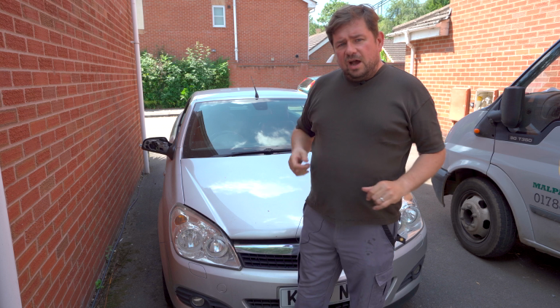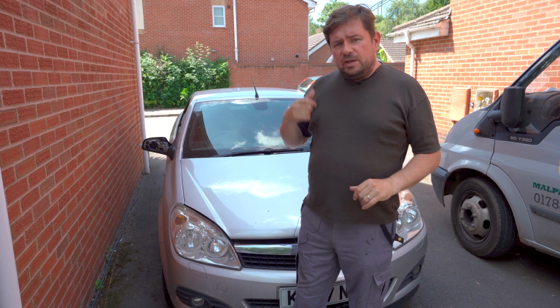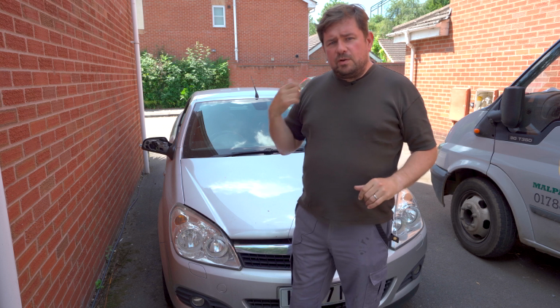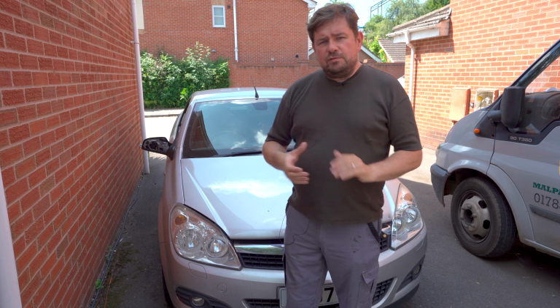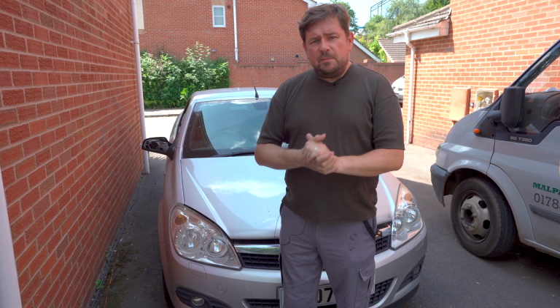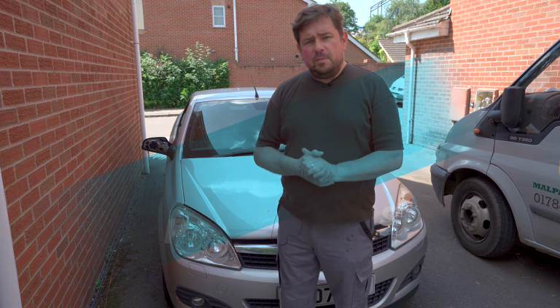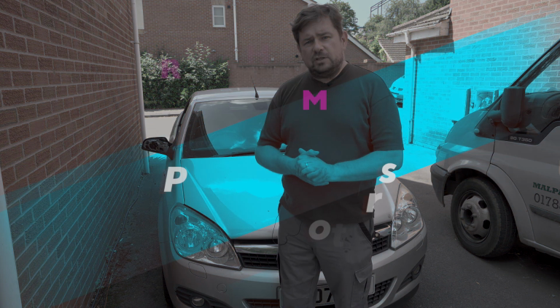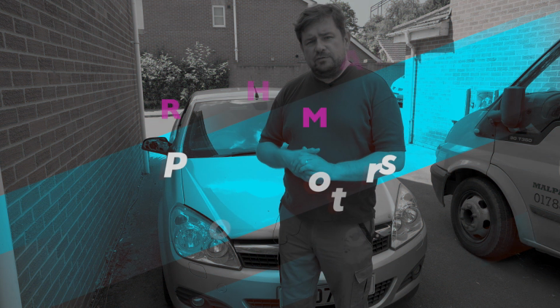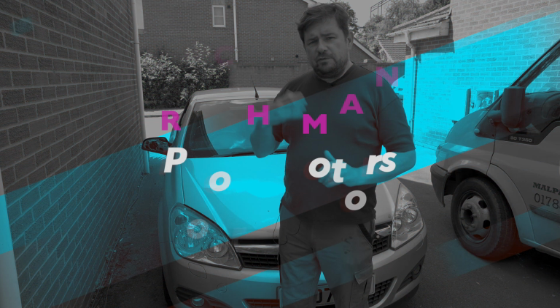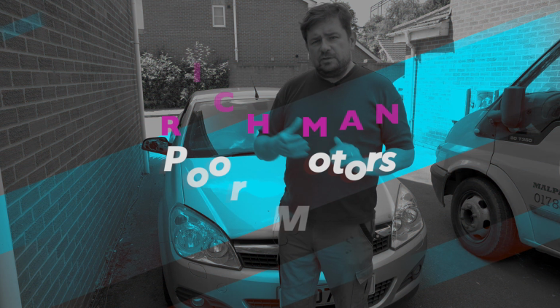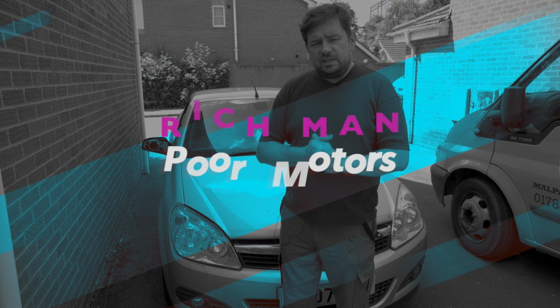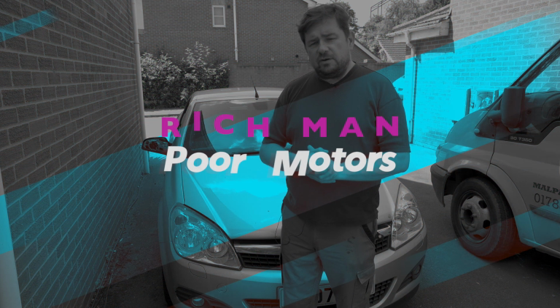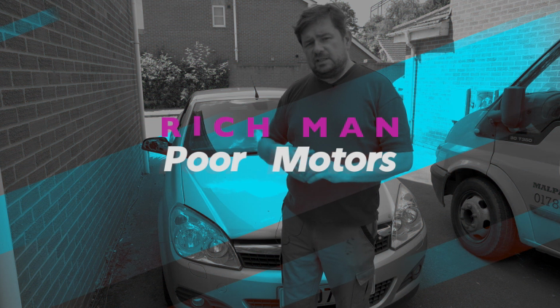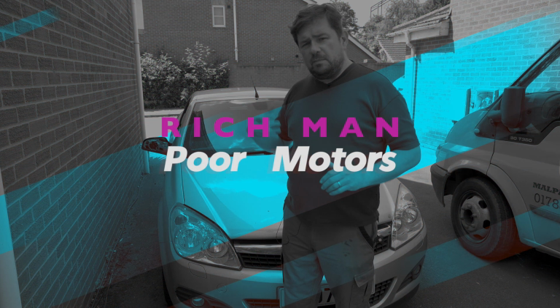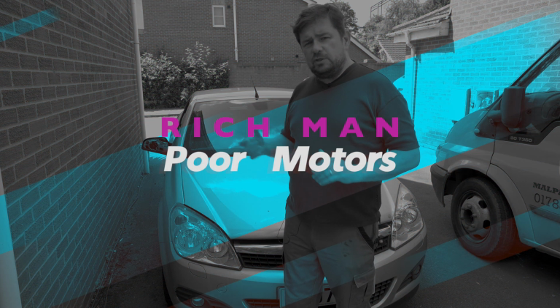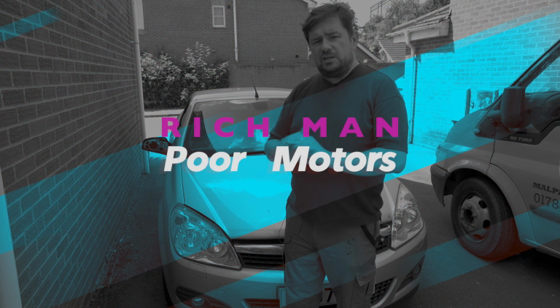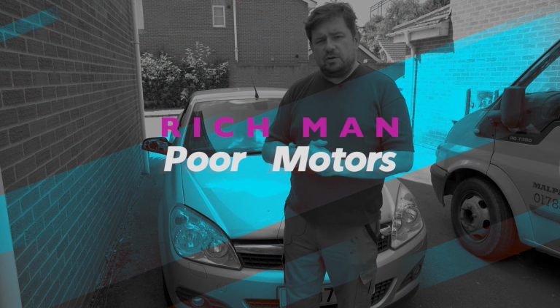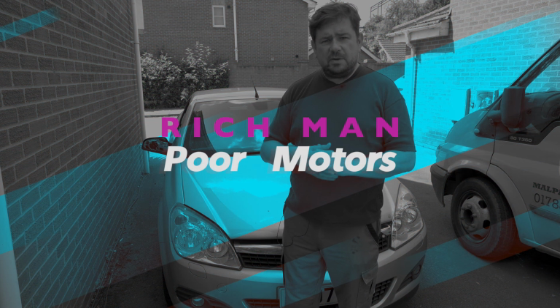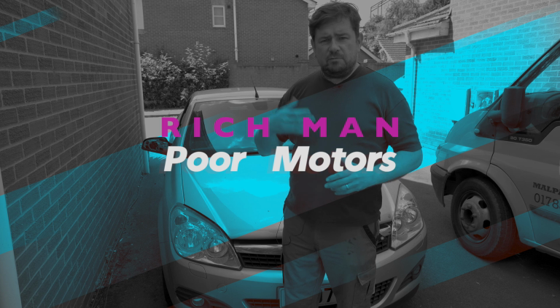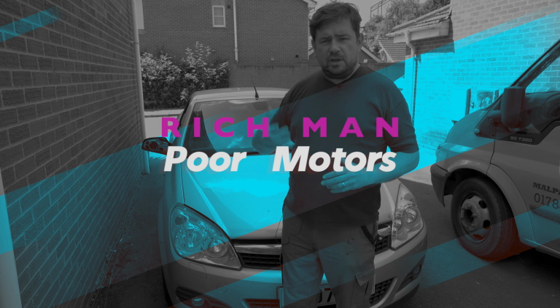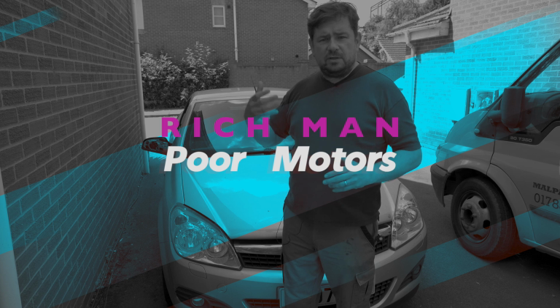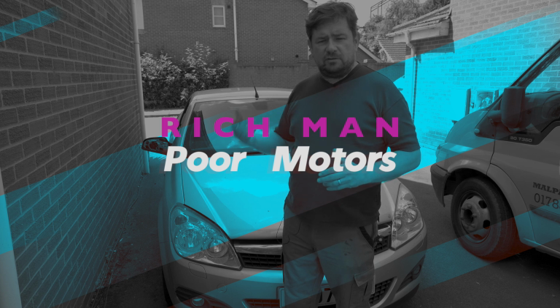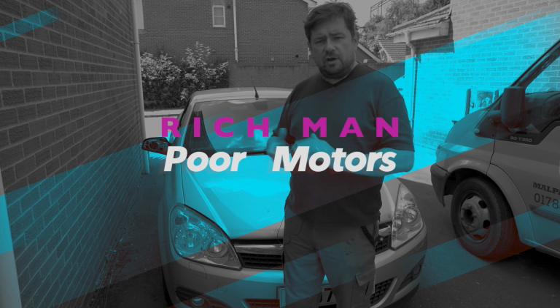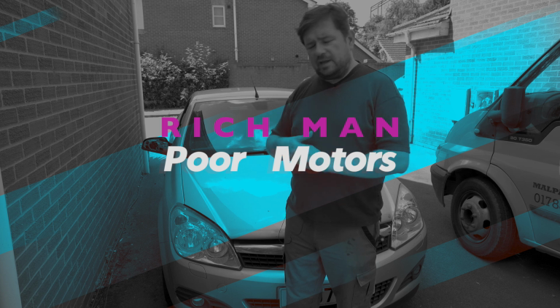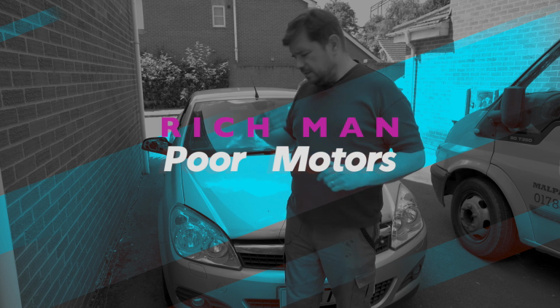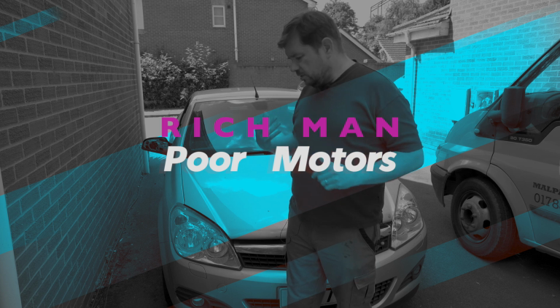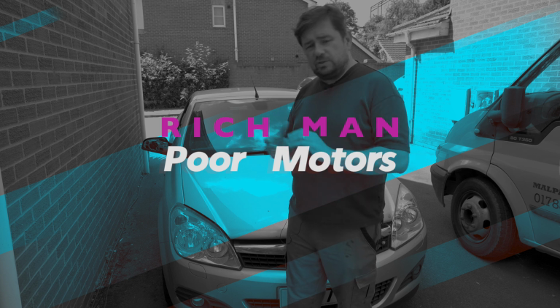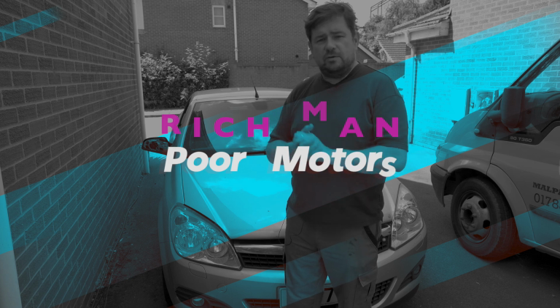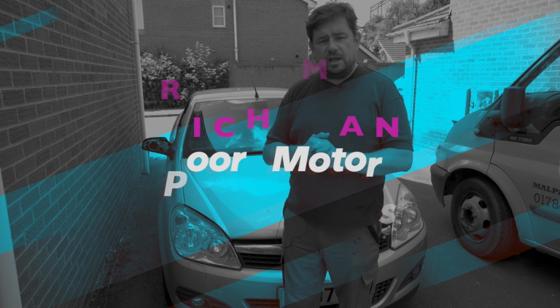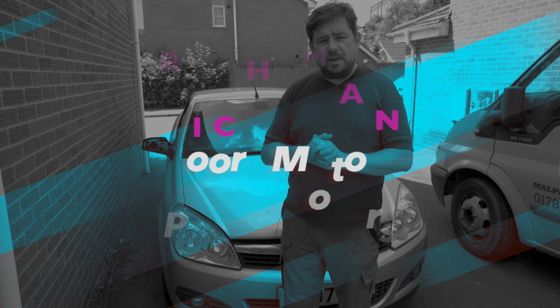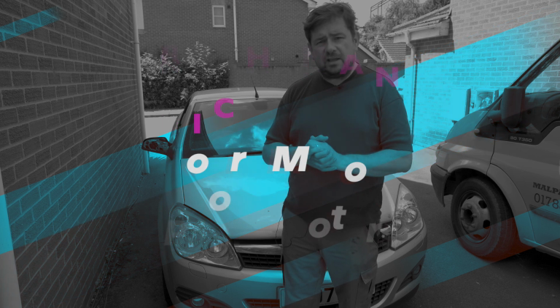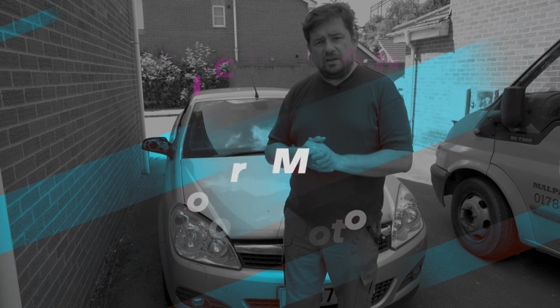Hi, welcome to Richman Paul Motors. For new viewers of this channel, this is a motors-based channel where we review, test drive, and also repair cars.